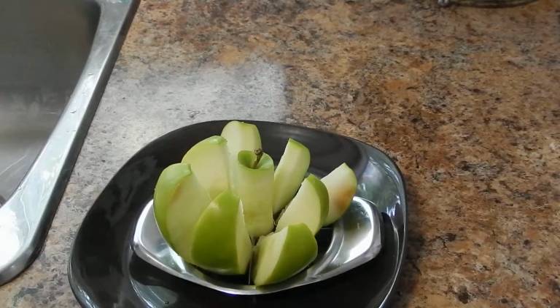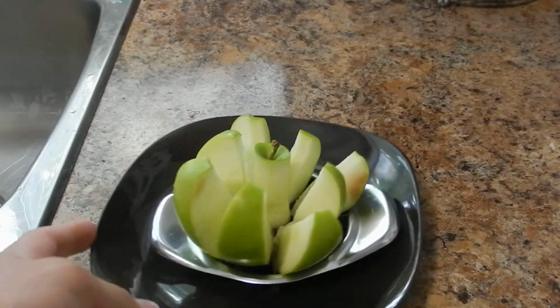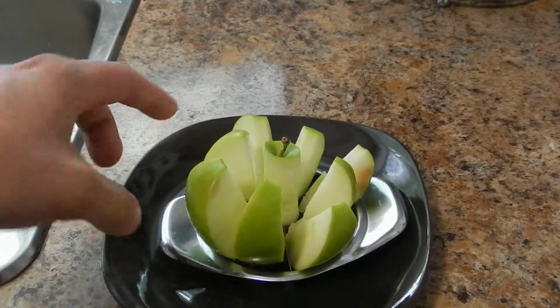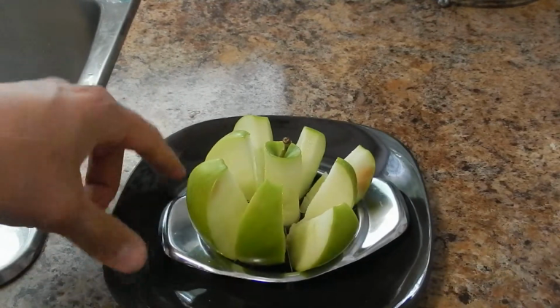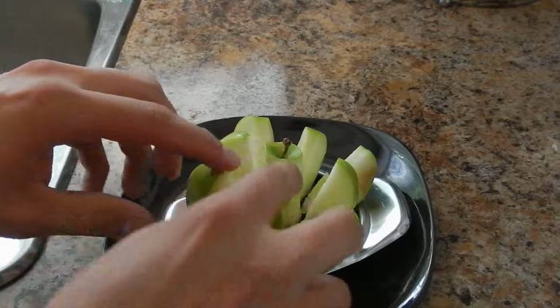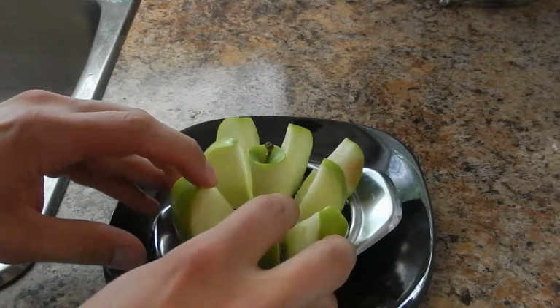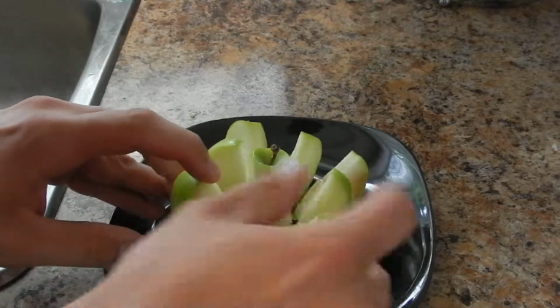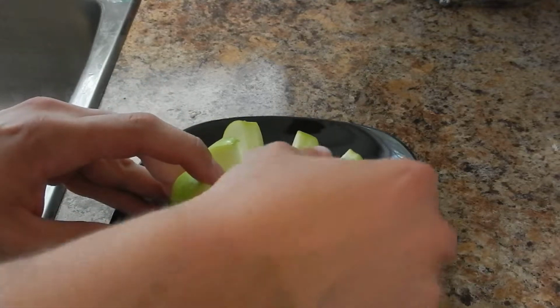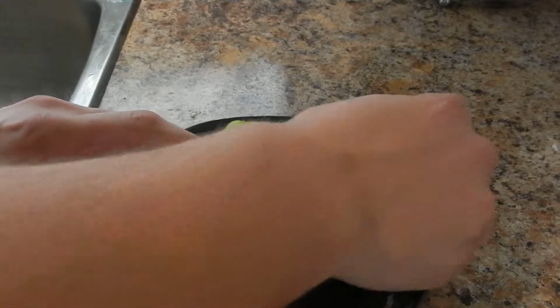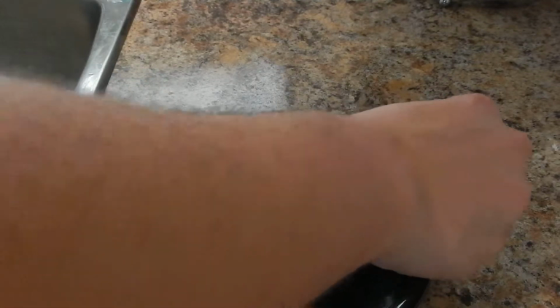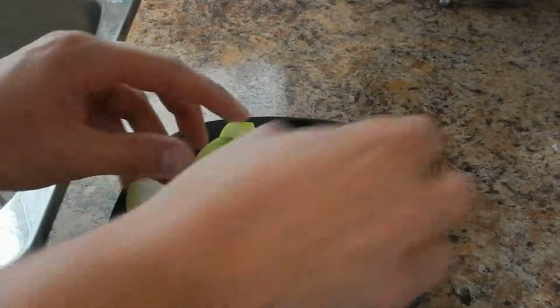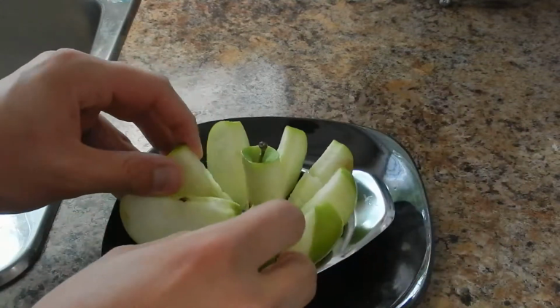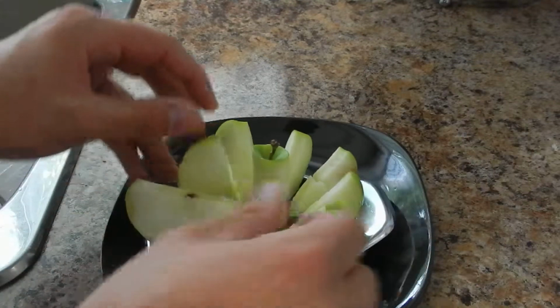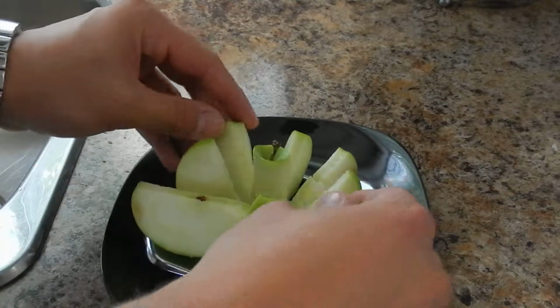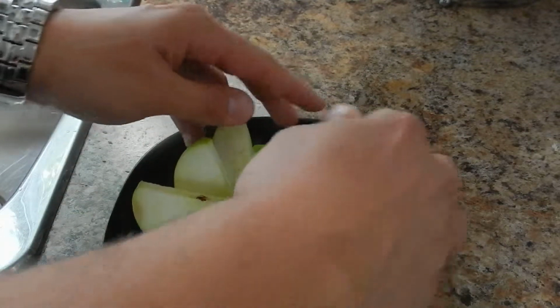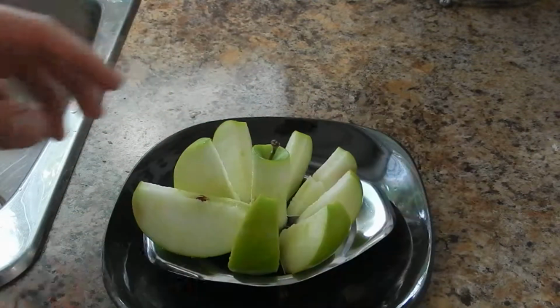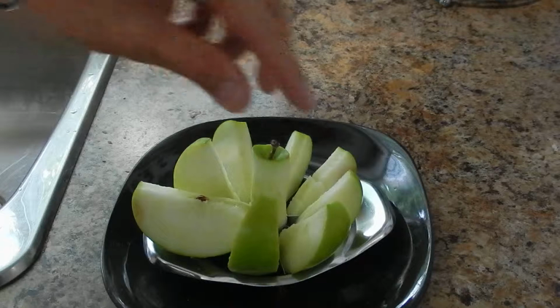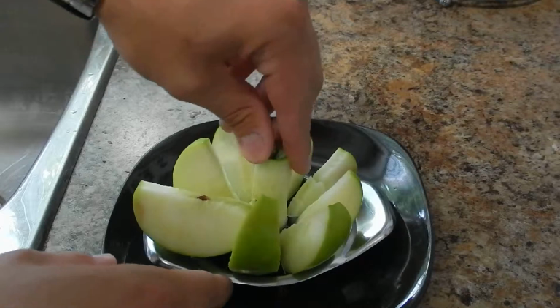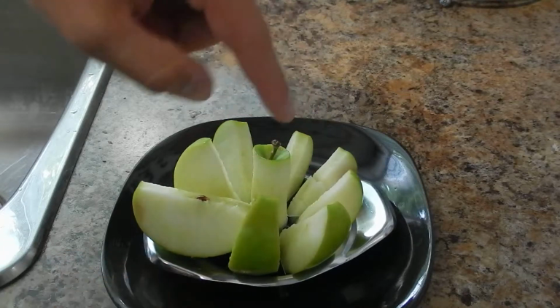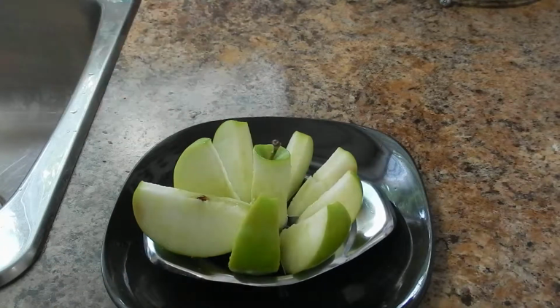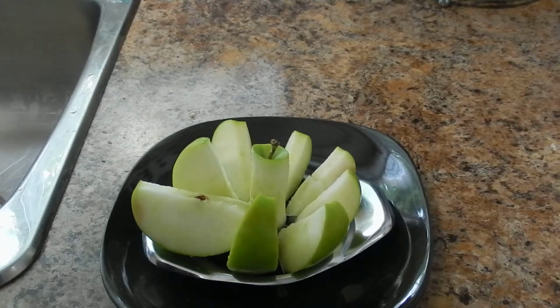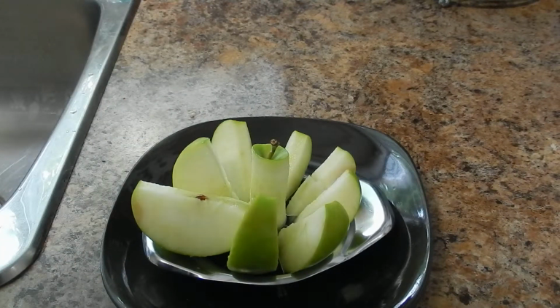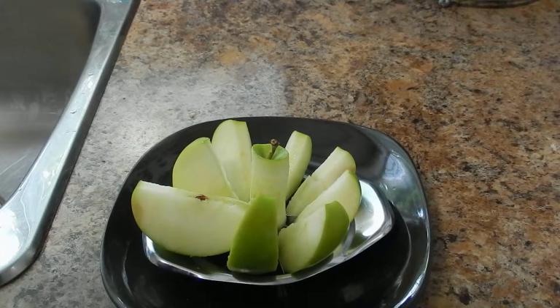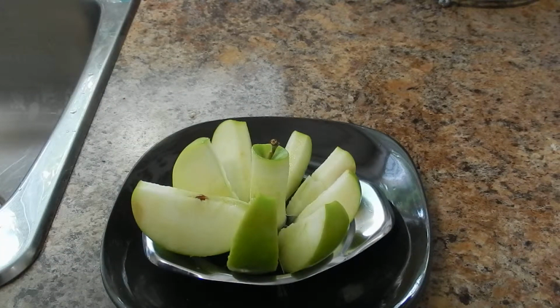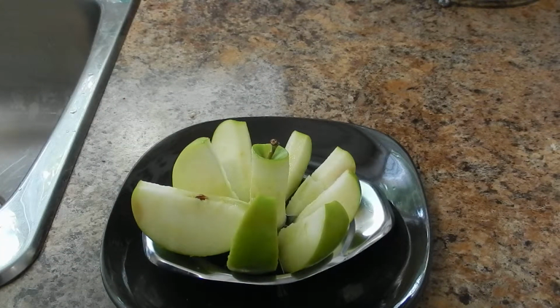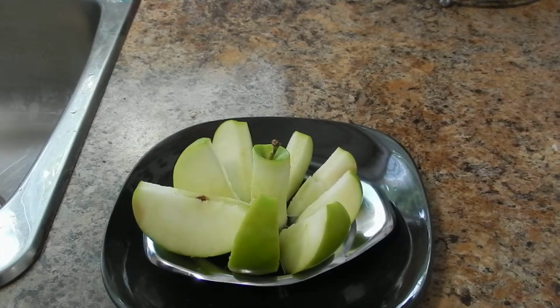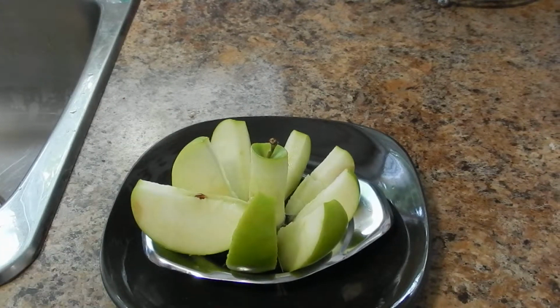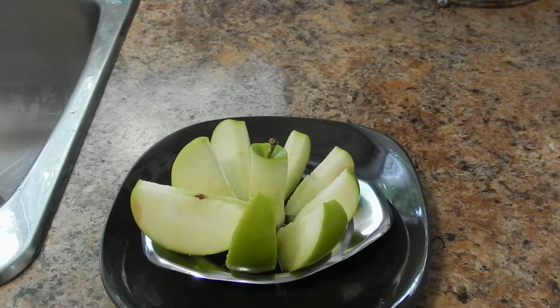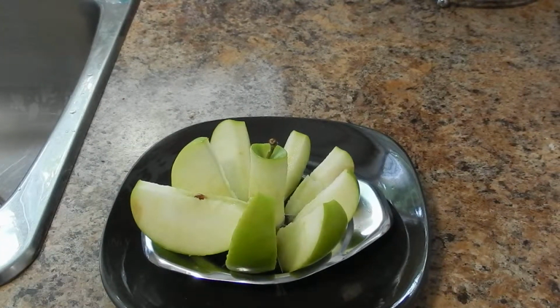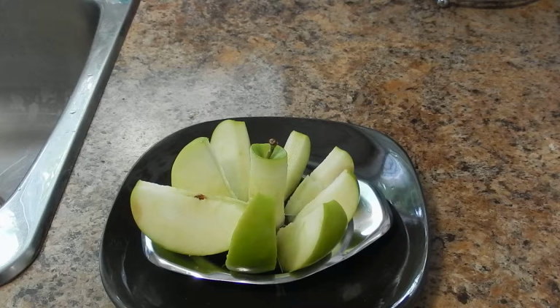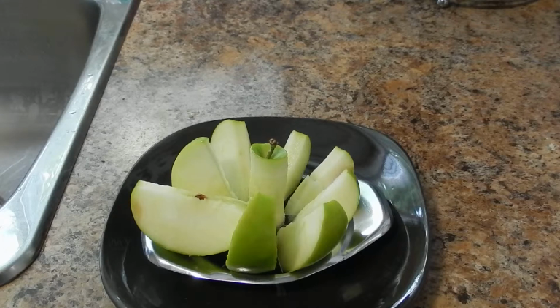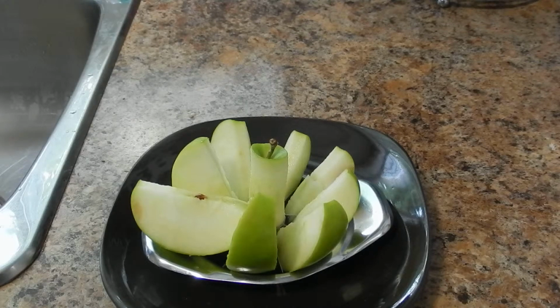And then you're left with all these beautiful pieces, nicely cut, so your kids don't argue over who gets the bigger slice, and it leaves the core in the middle for you to get rid of. Hope you enjoyed that one. See you later YouTube.